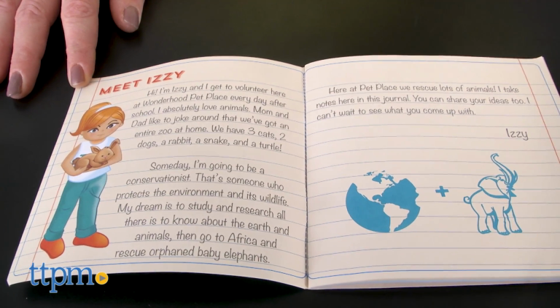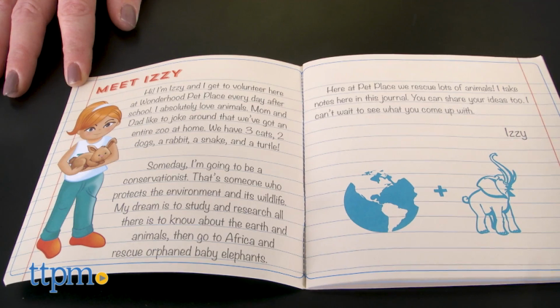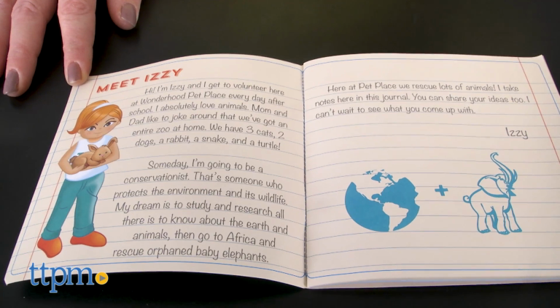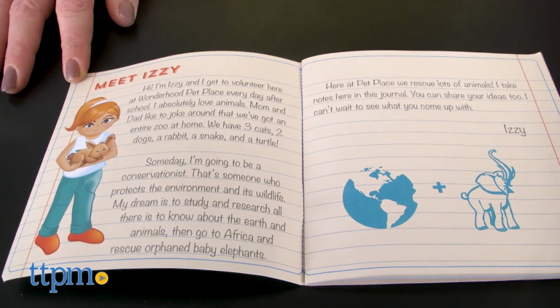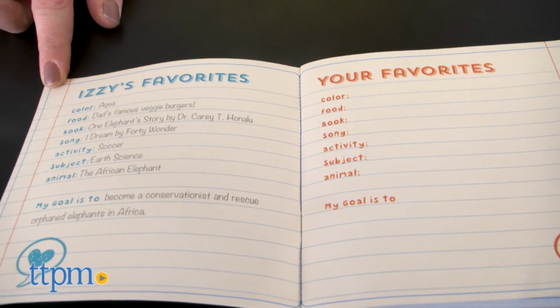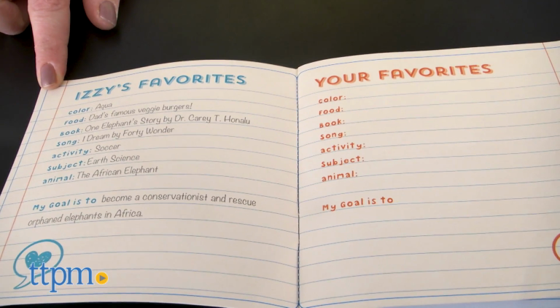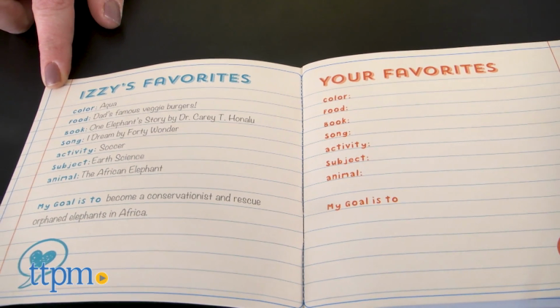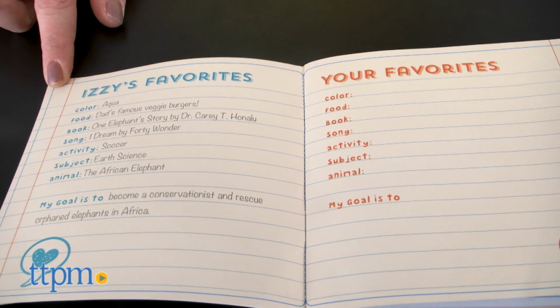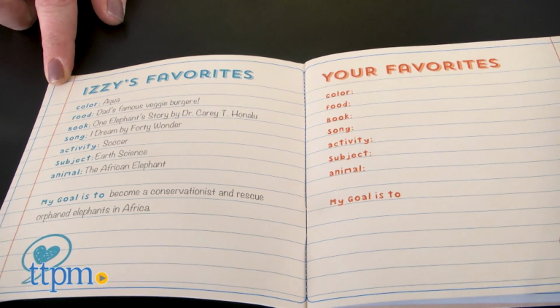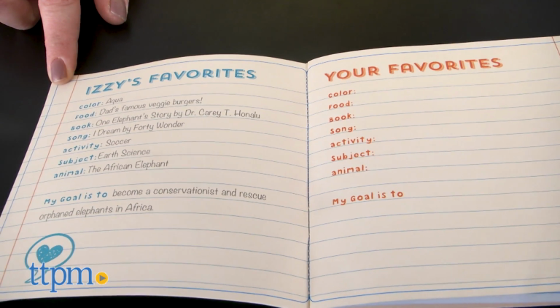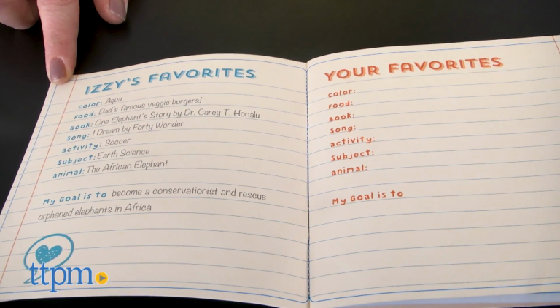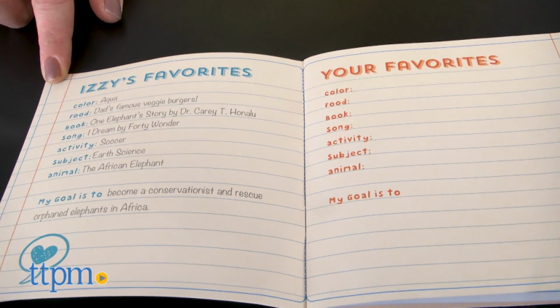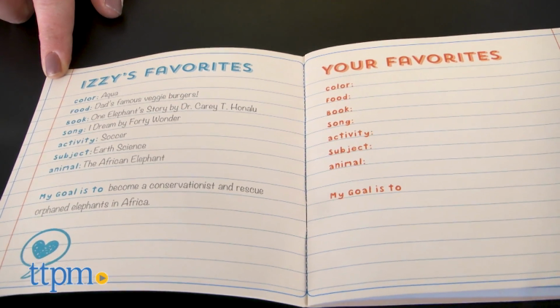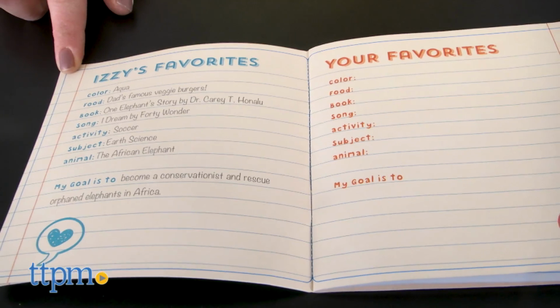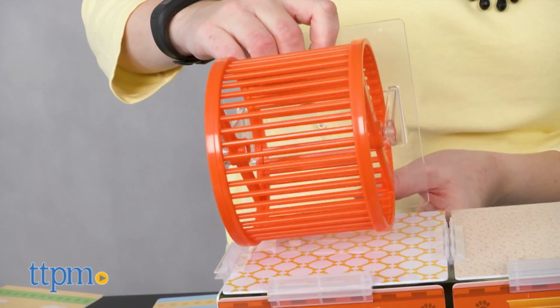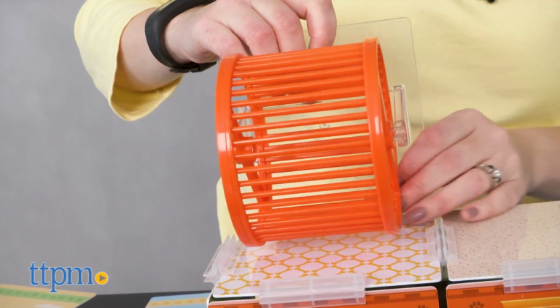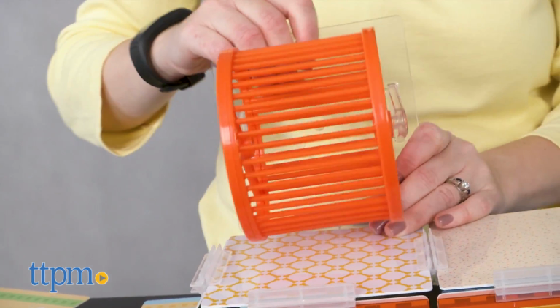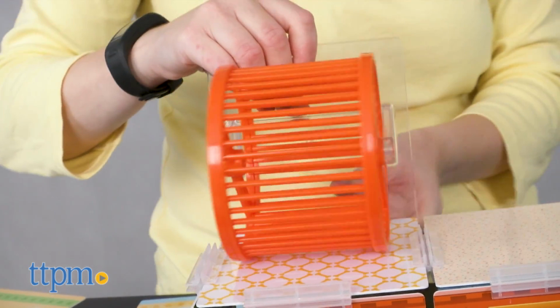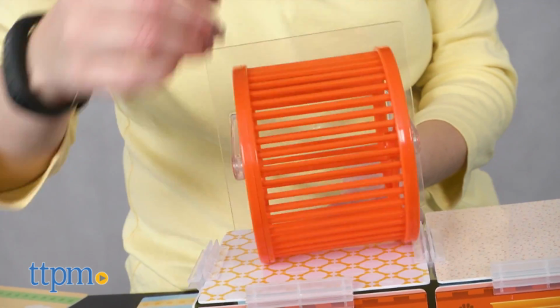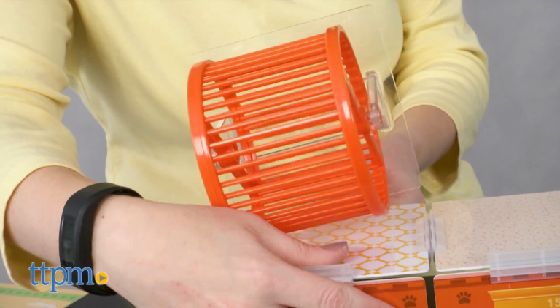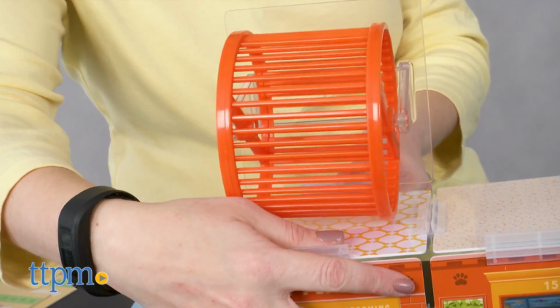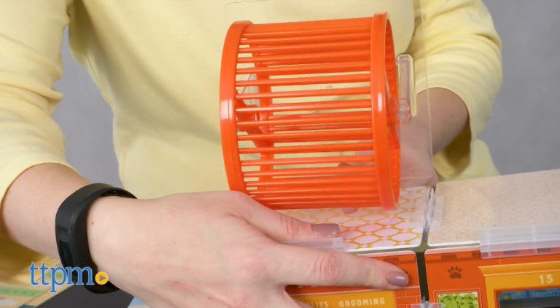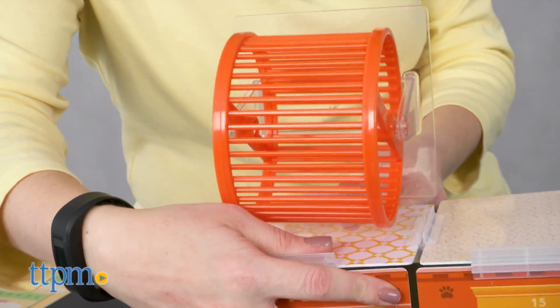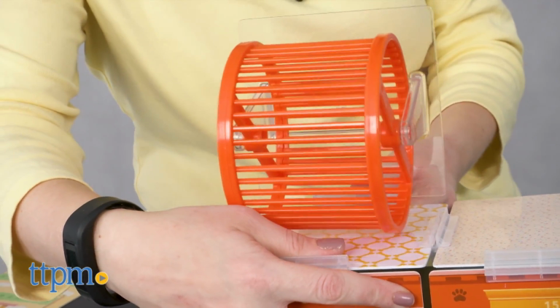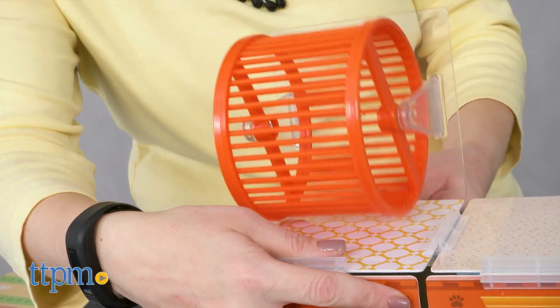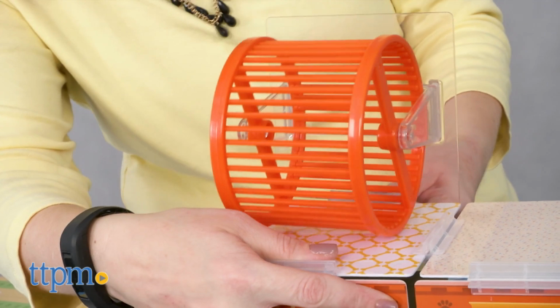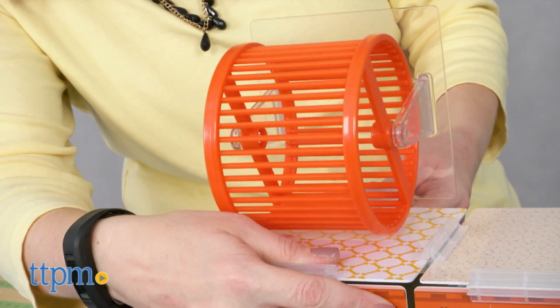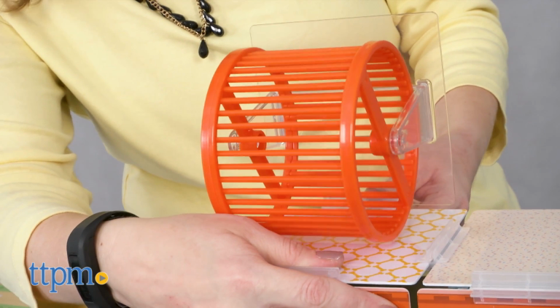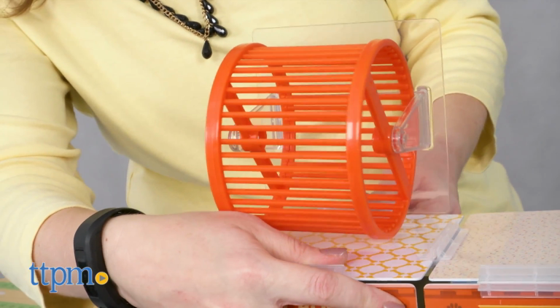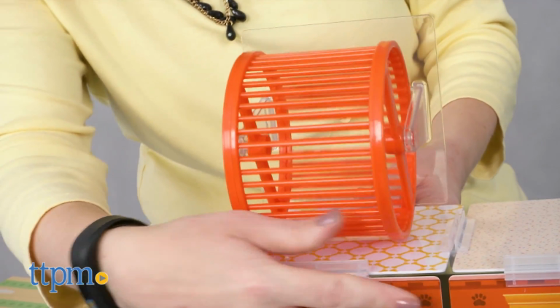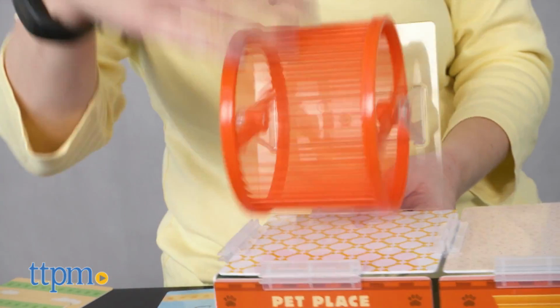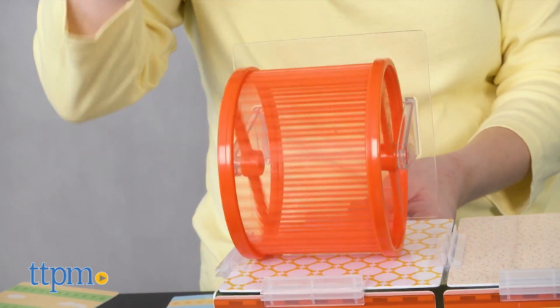Kids can read more about Izzy and her favorite things, as well as write about their own favorite things. Even though this is a pet place, it's also like kids are designing their own dollhouse, which would be a lot of fun for any little girl who has always wanted to do that.